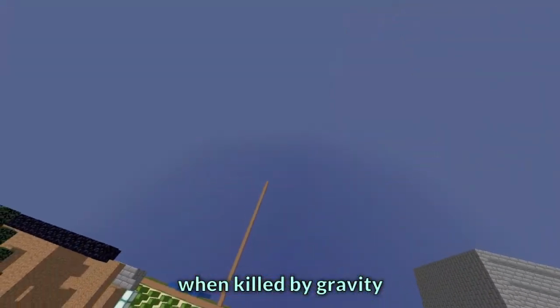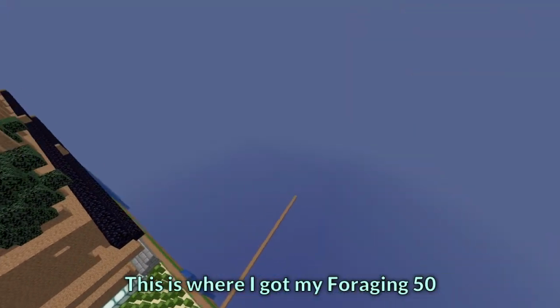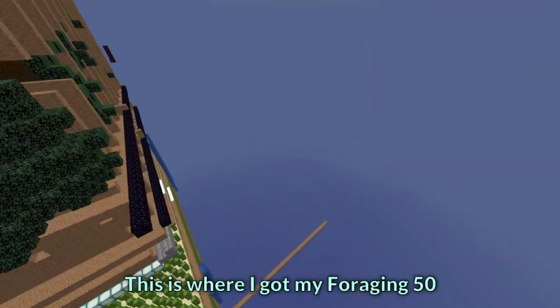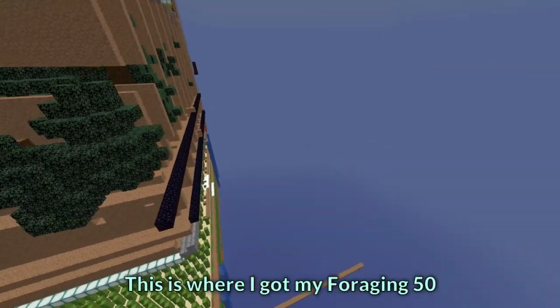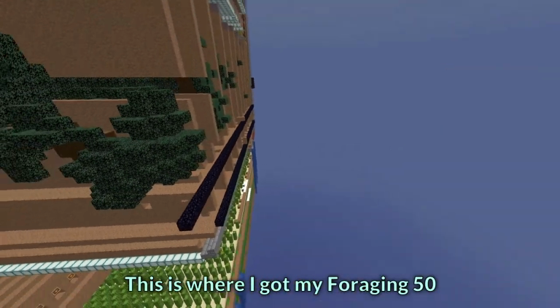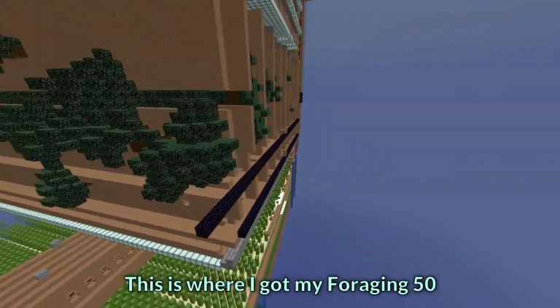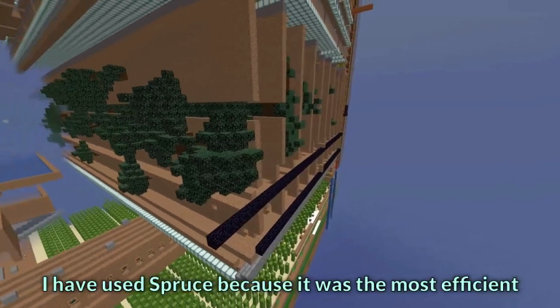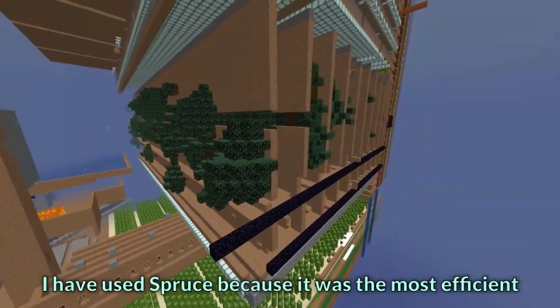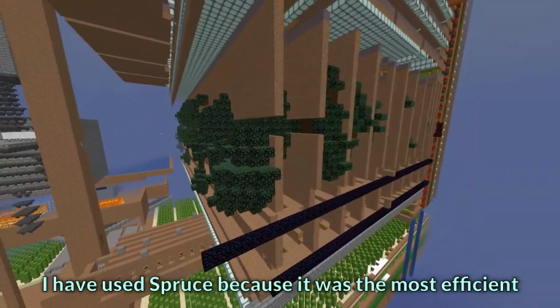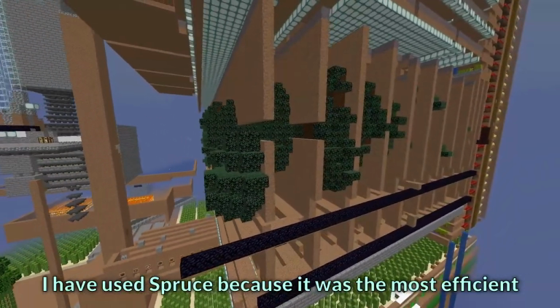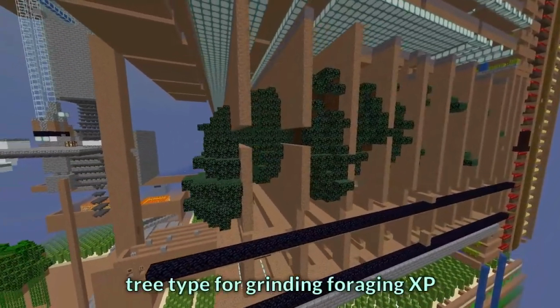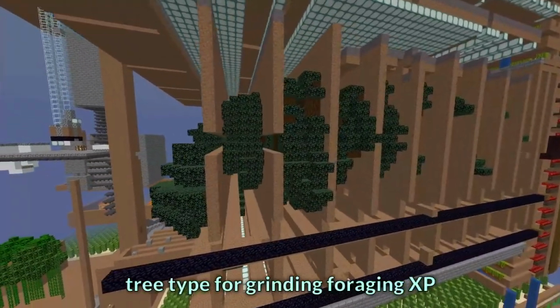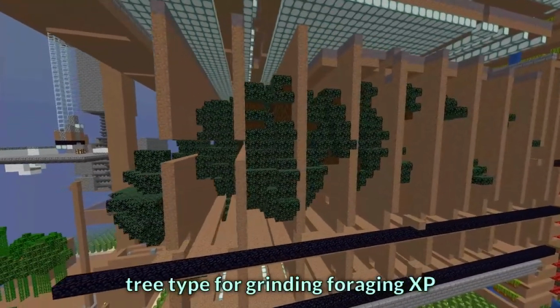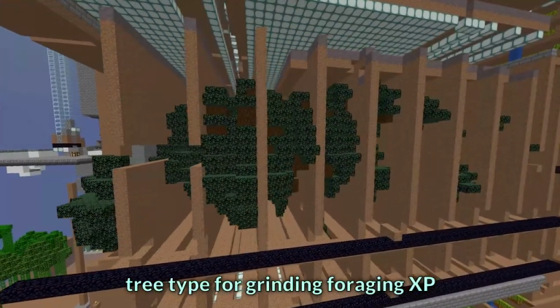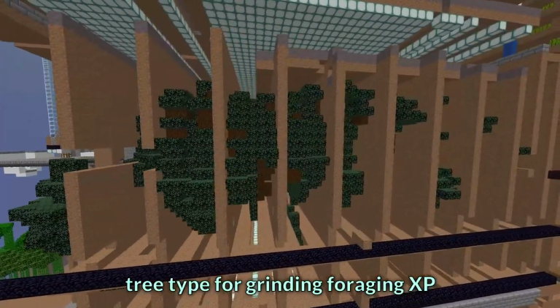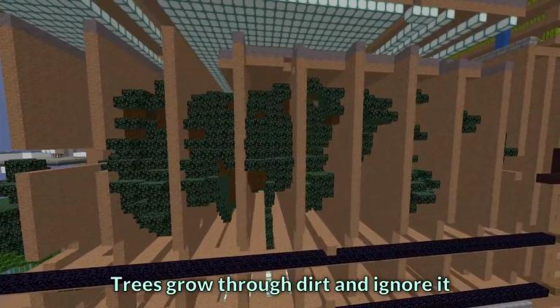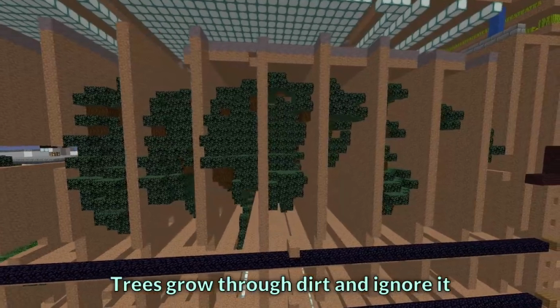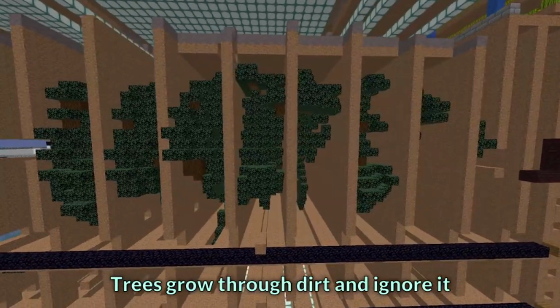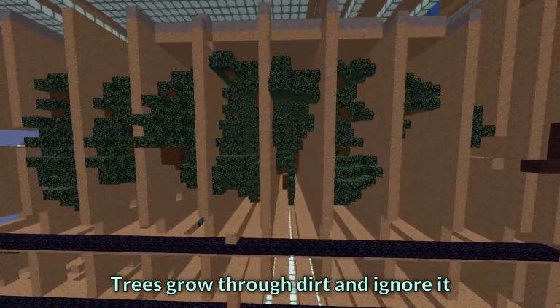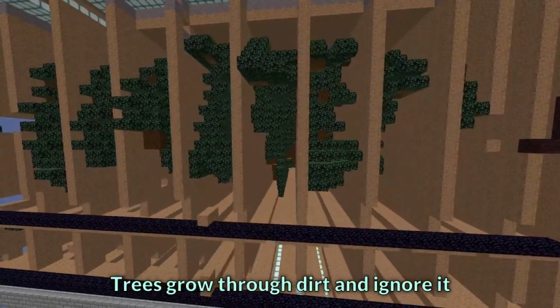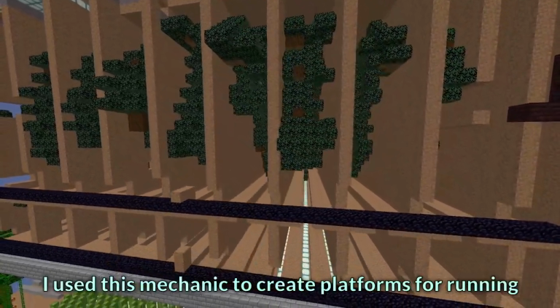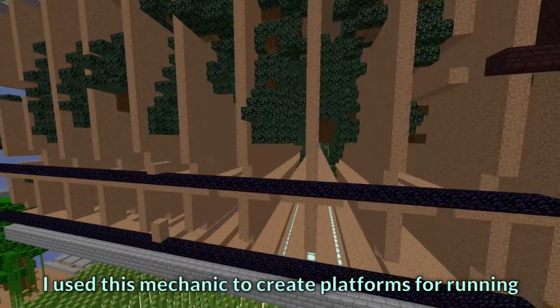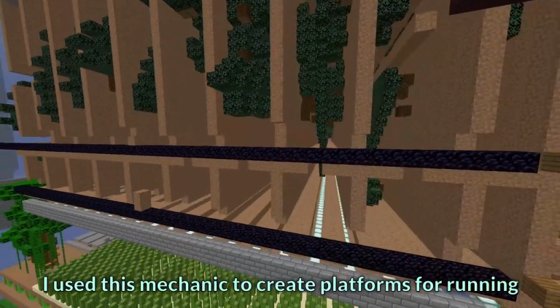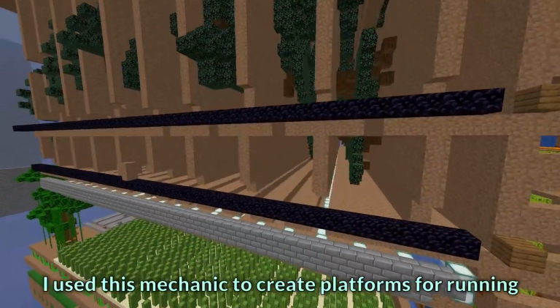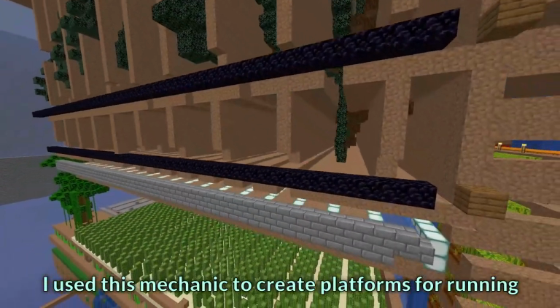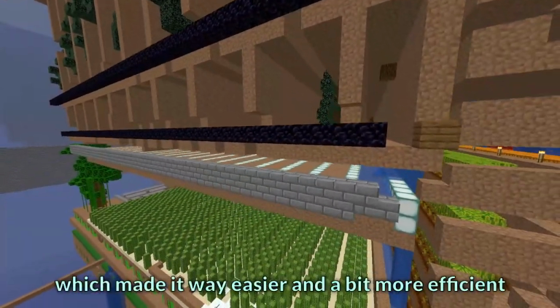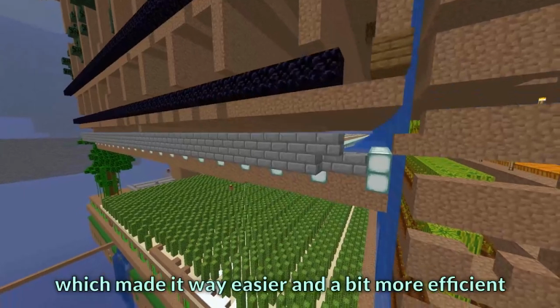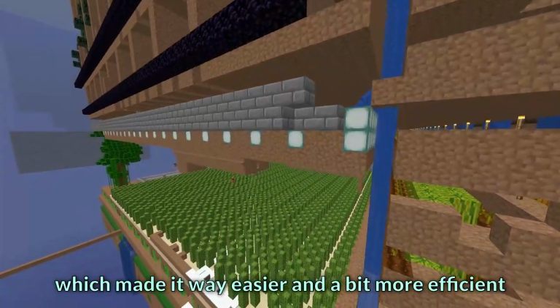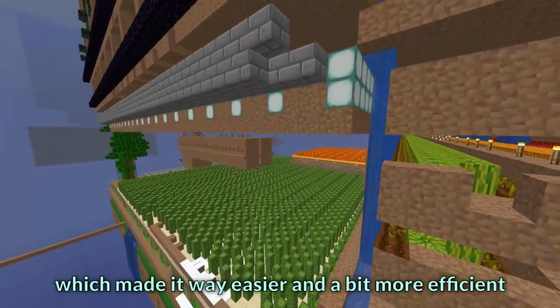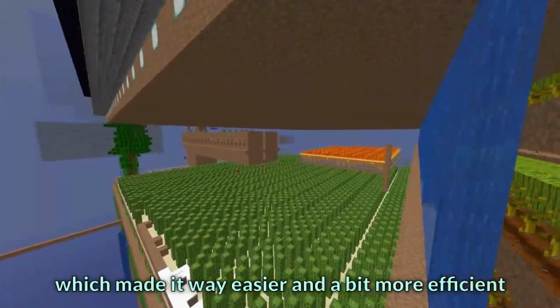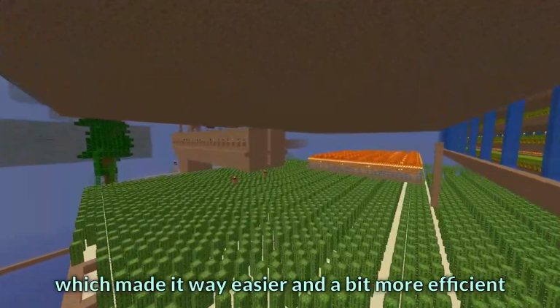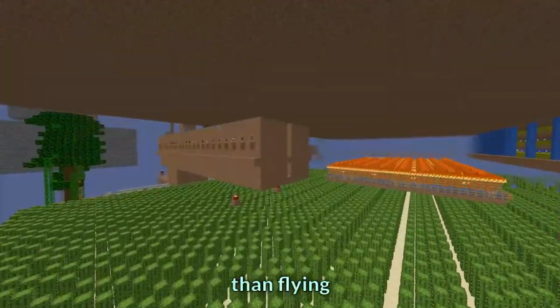This is how I got my foraging 50. I used spruce trees because it was the most efficient tree type for gaining foraging exp. Trees grow through dirt and ignore it — I used this mechanic to create a platform for running, which made it way easier and a bit more efficient than just standing in place.